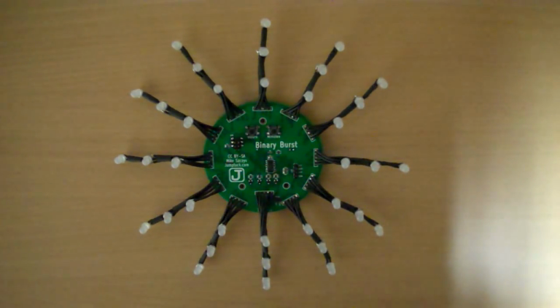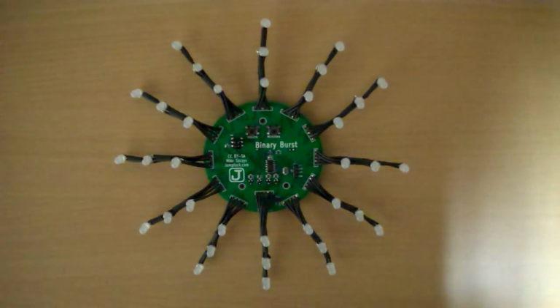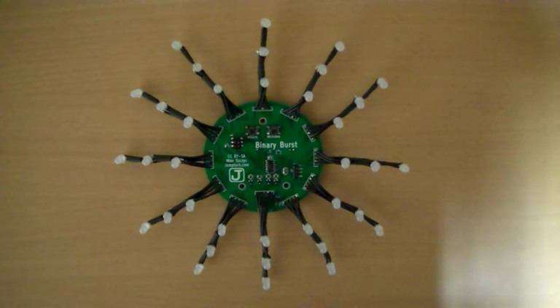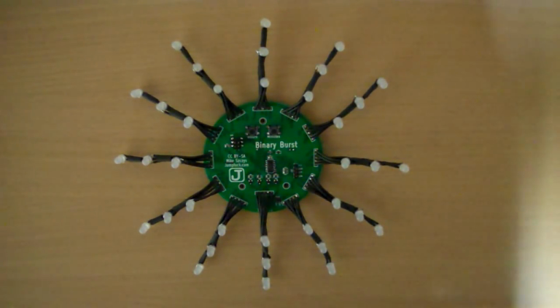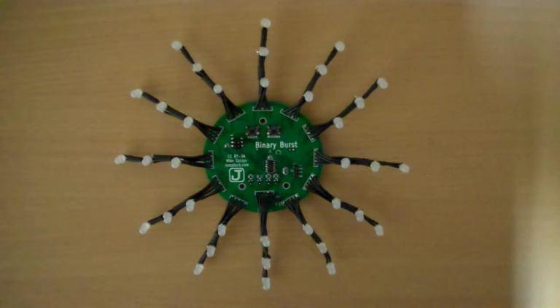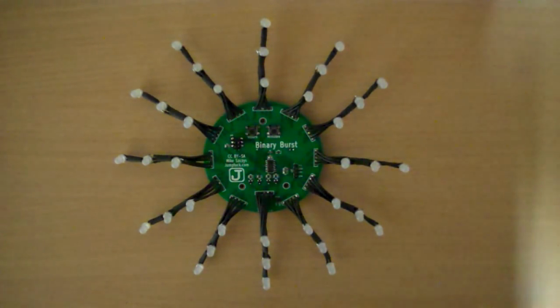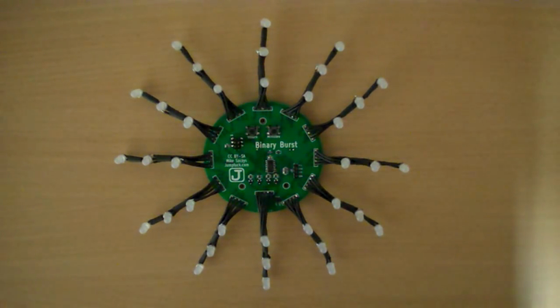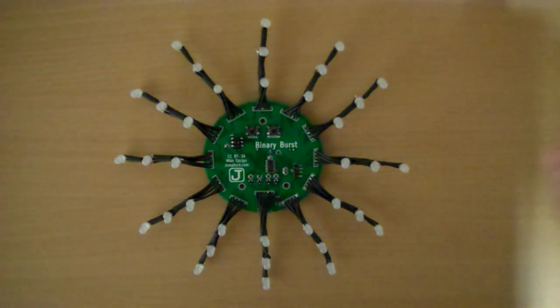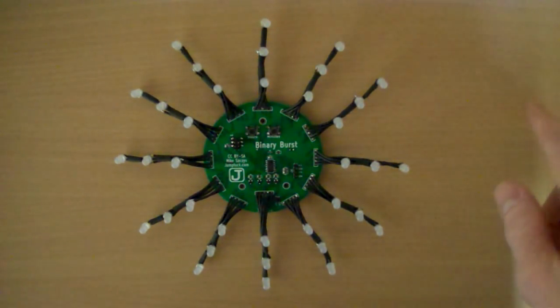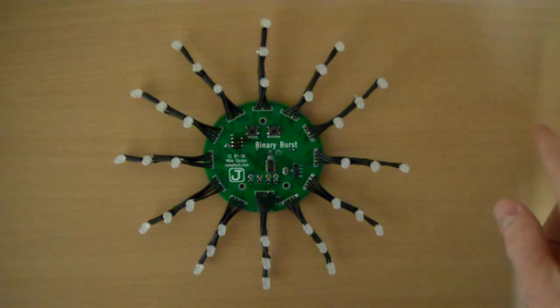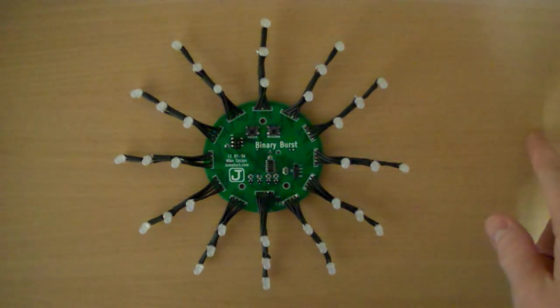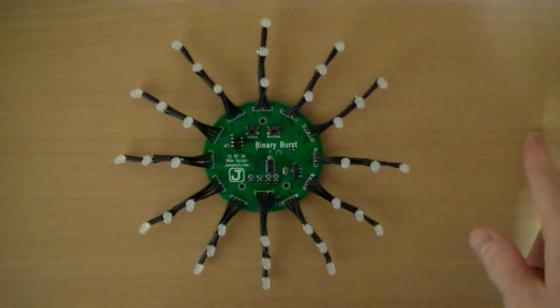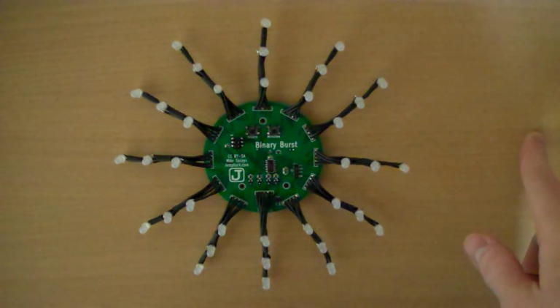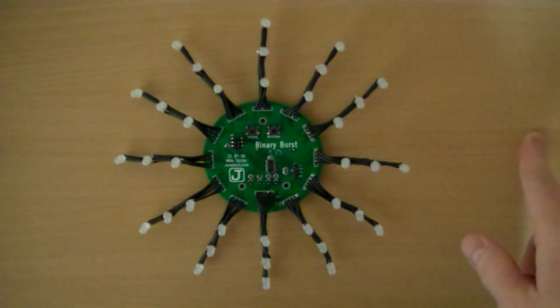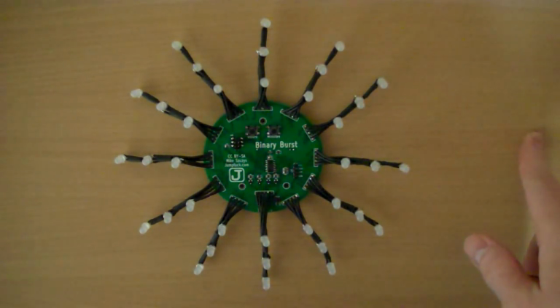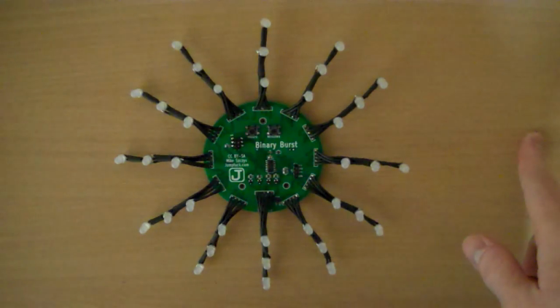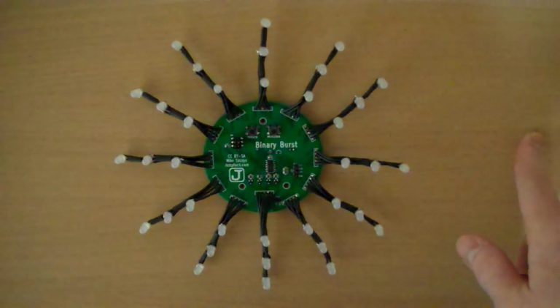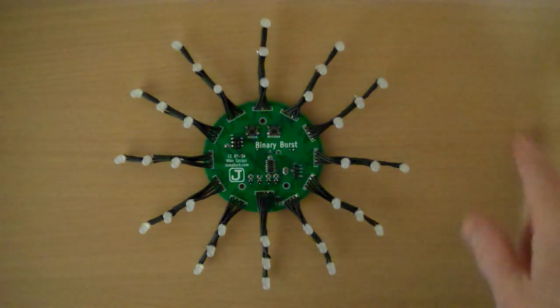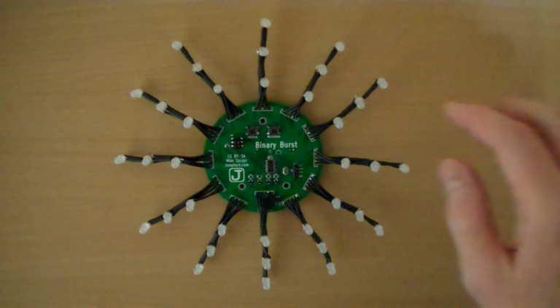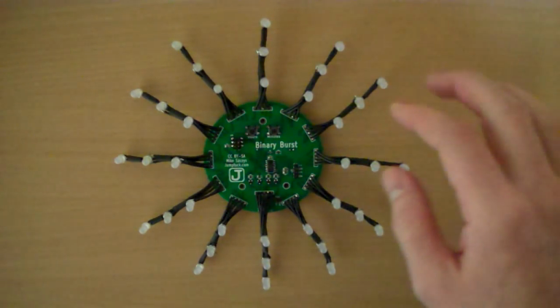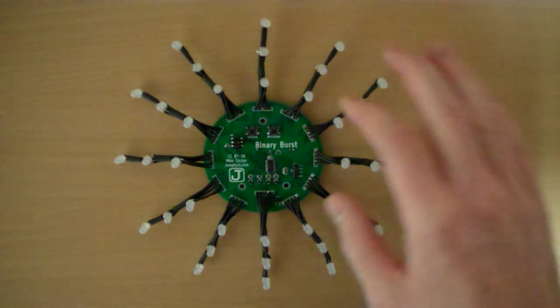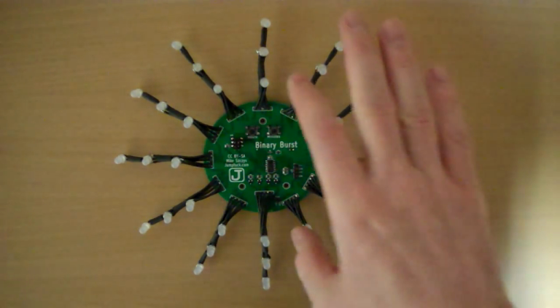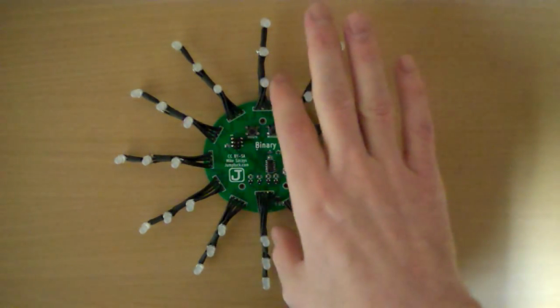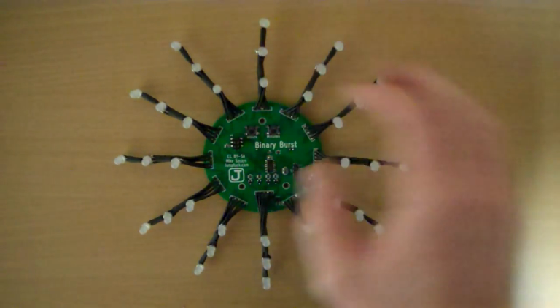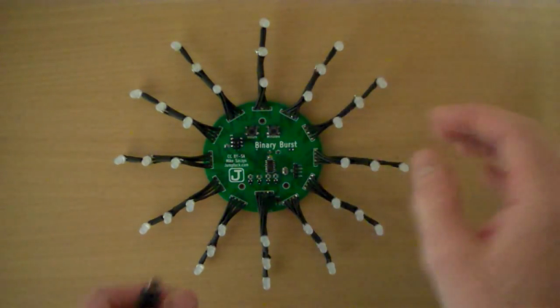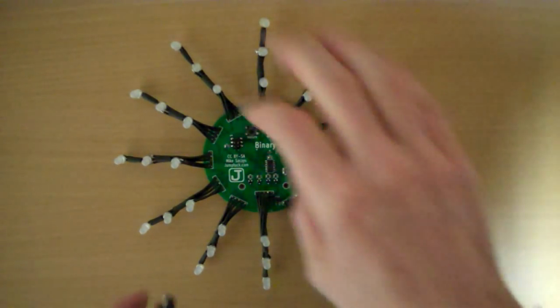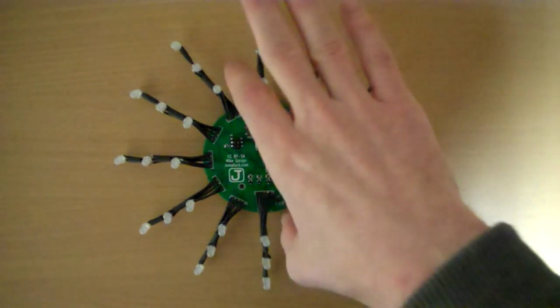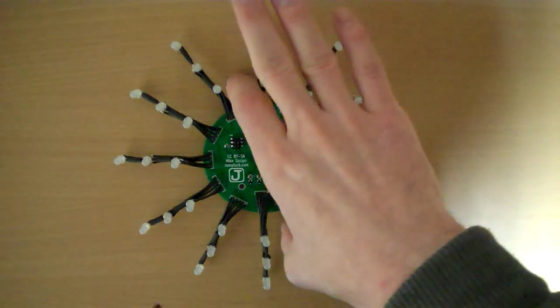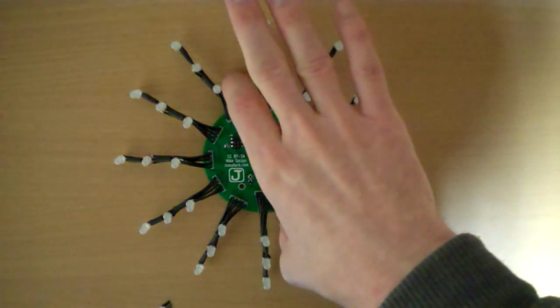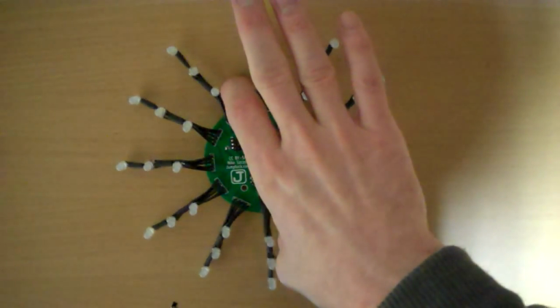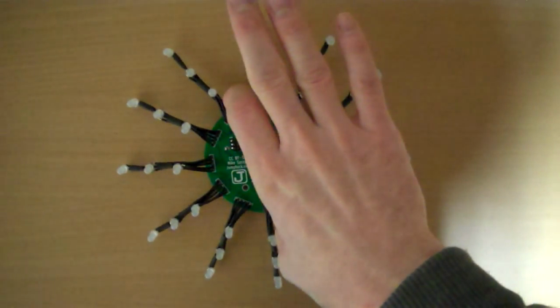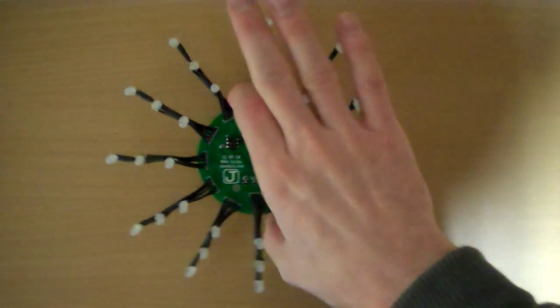Hi, Mike Stish here. I wanted to show off my new clock. I call it the Binary Burst. It's got sort of an interesting way of telling time.